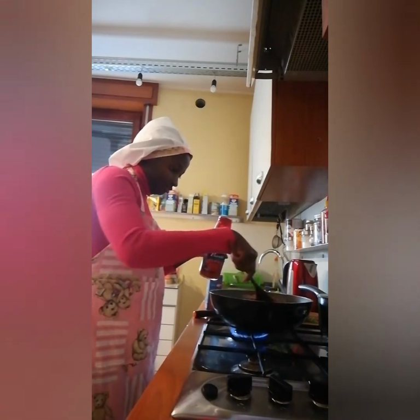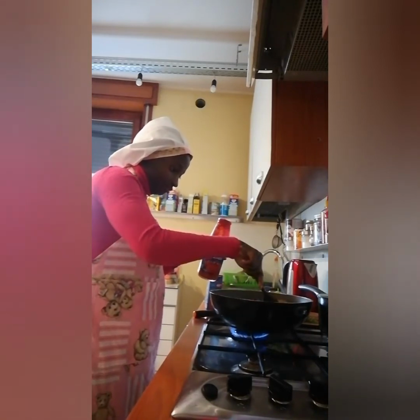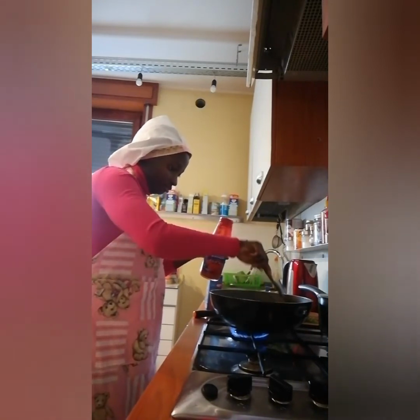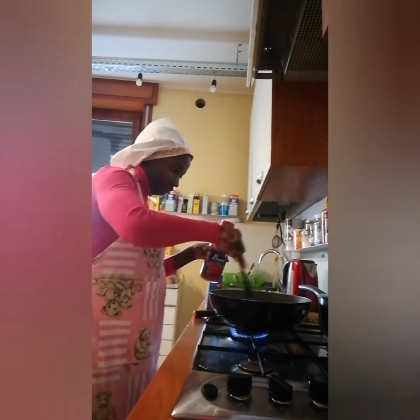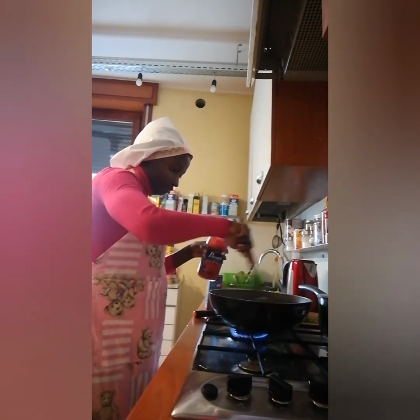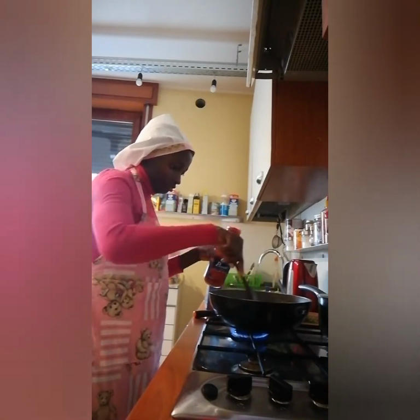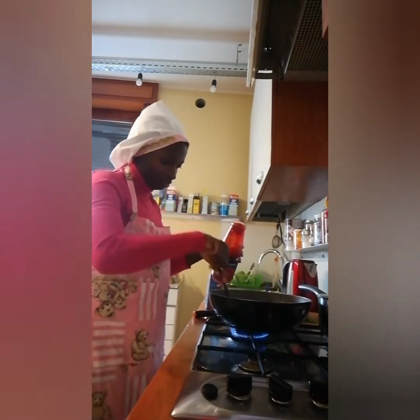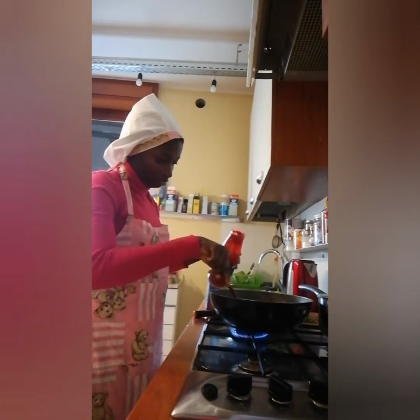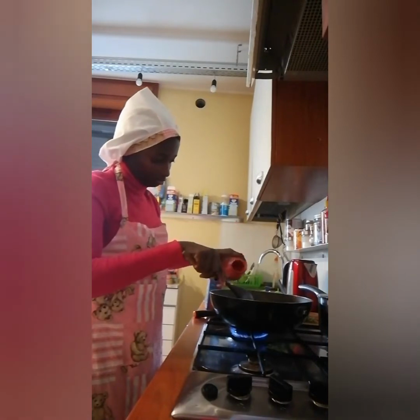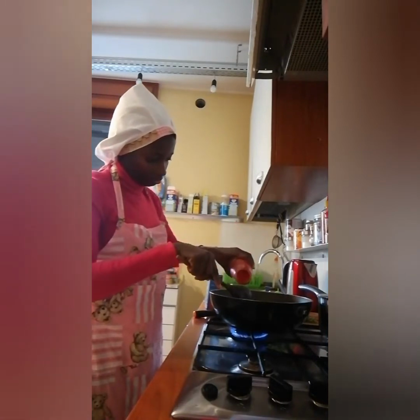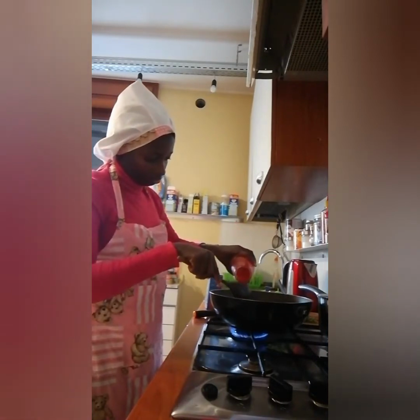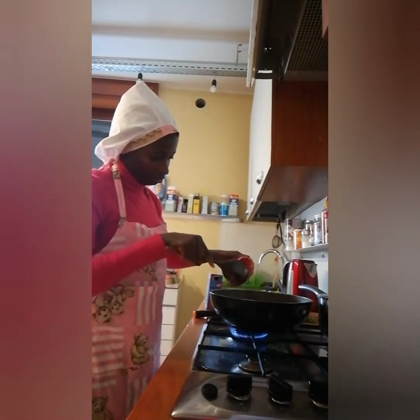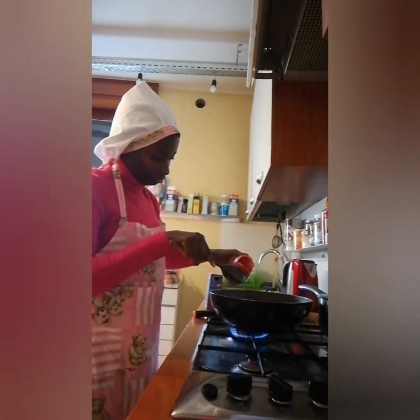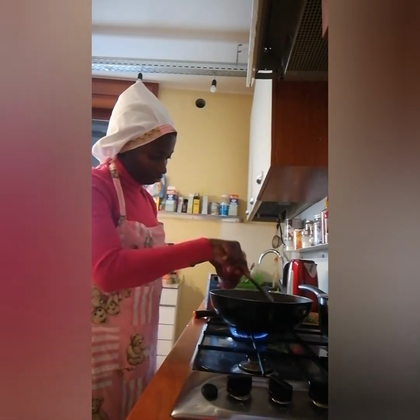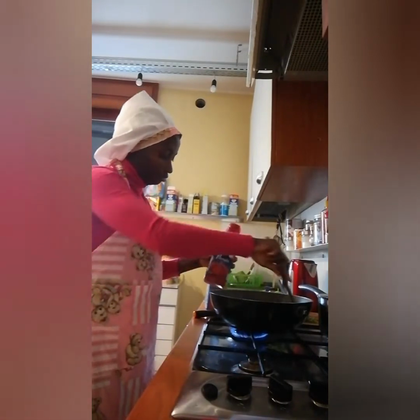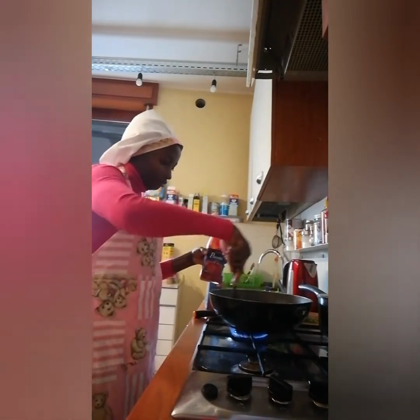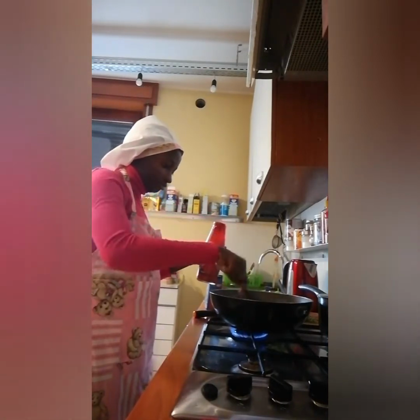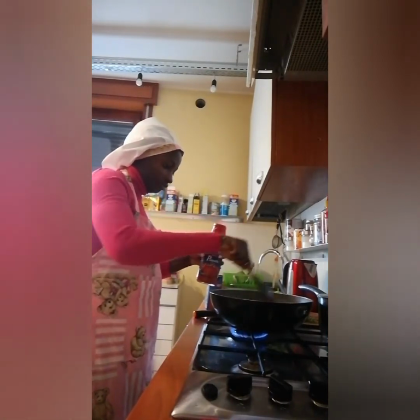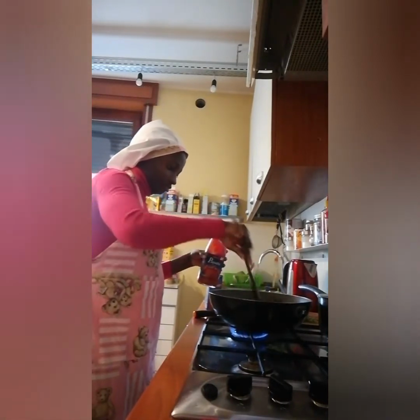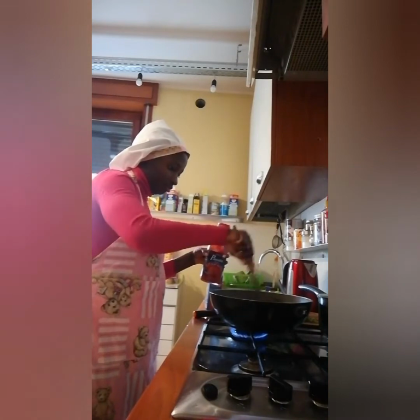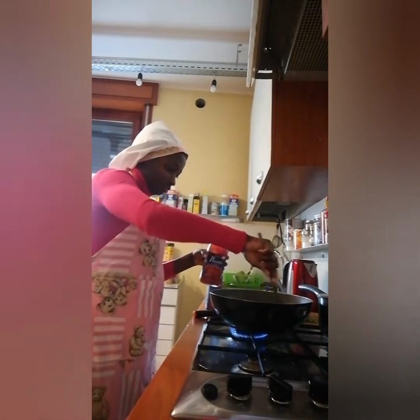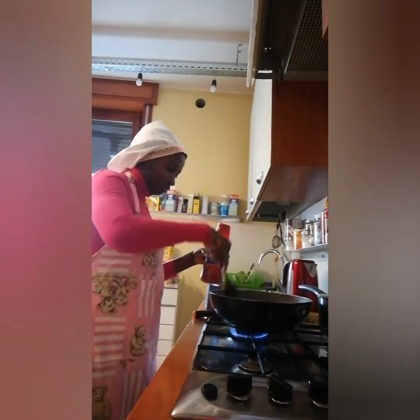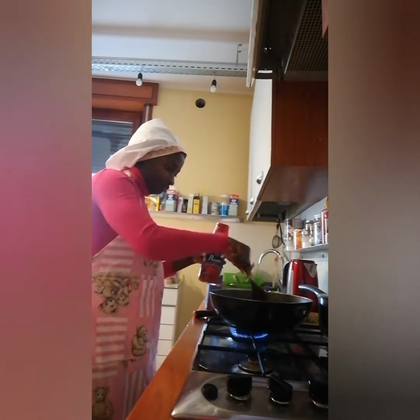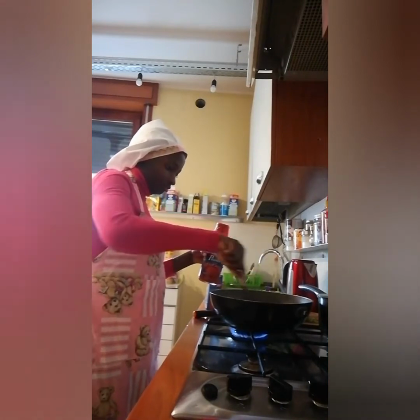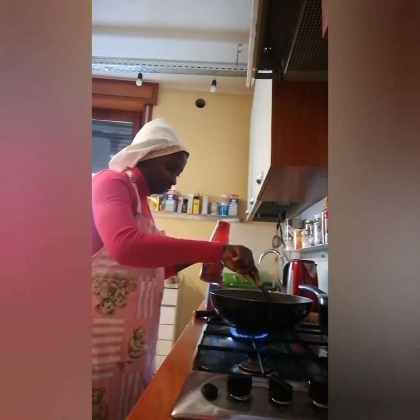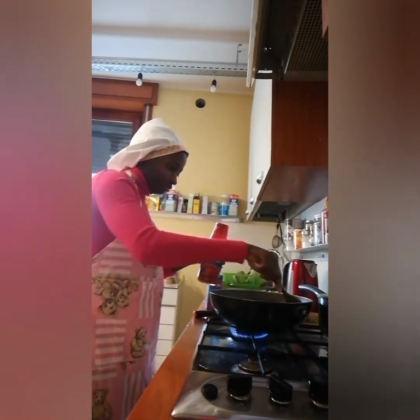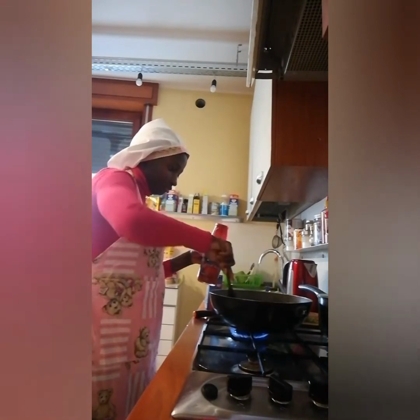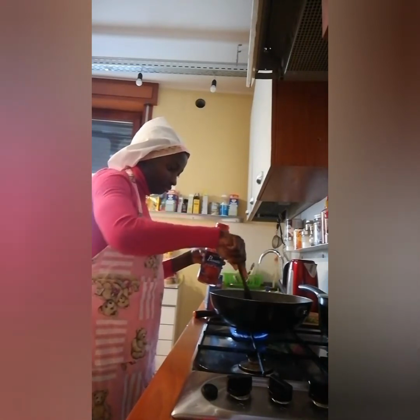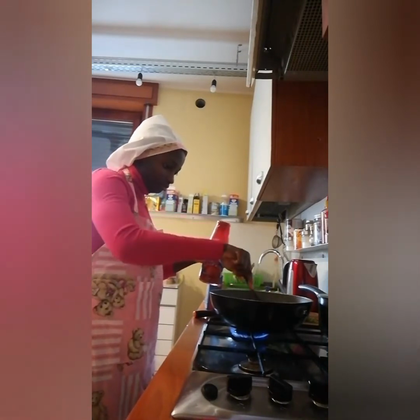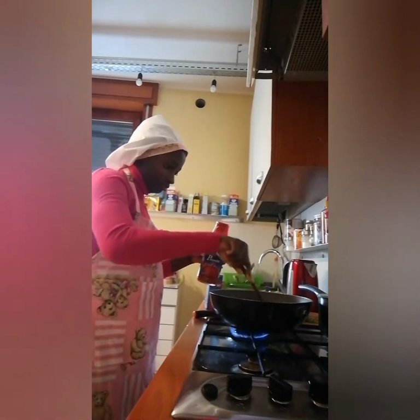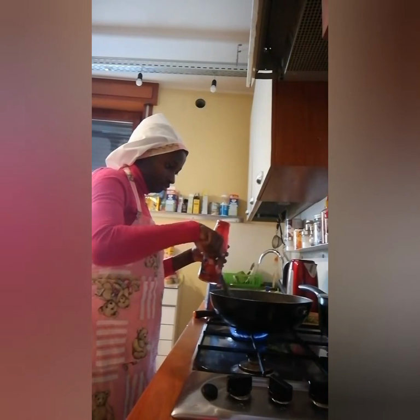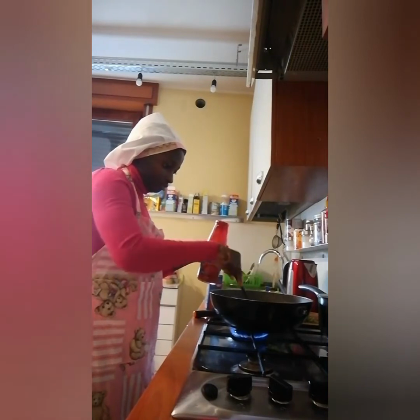So I just decided to place the phone in one place but I will explain everything in the end, and you will understand. When the food is ready I will show you how it looks.